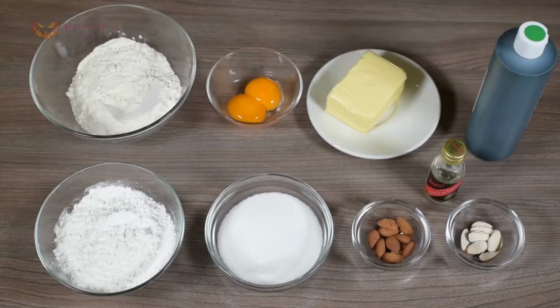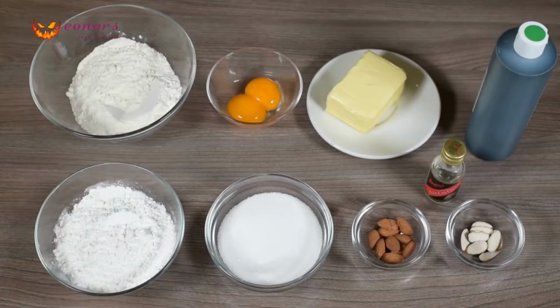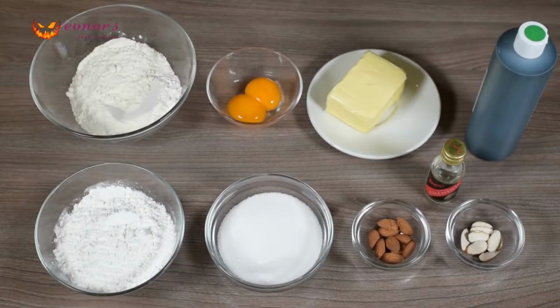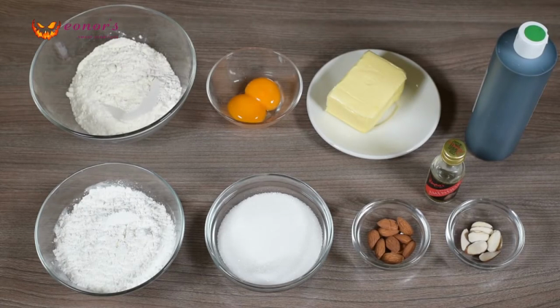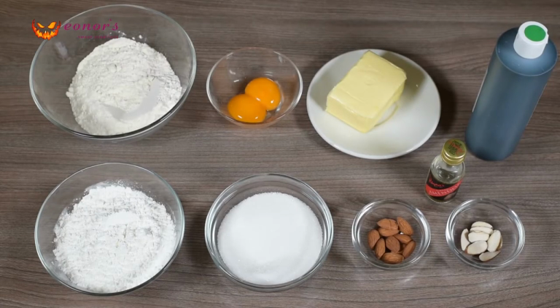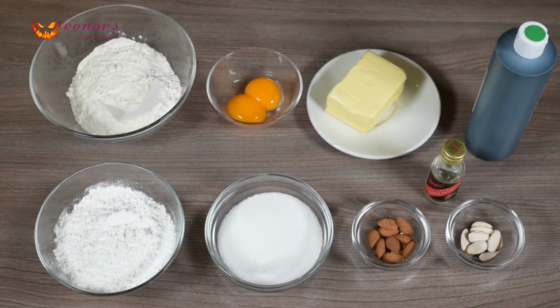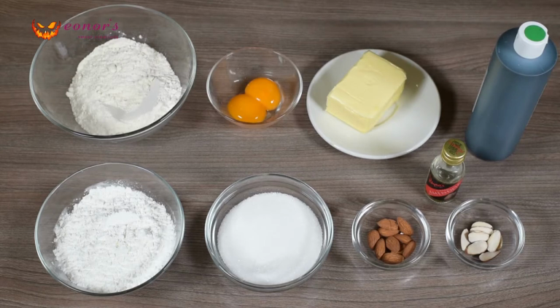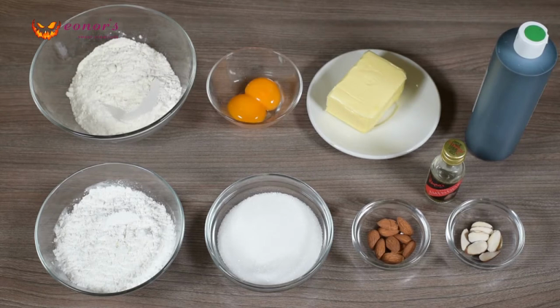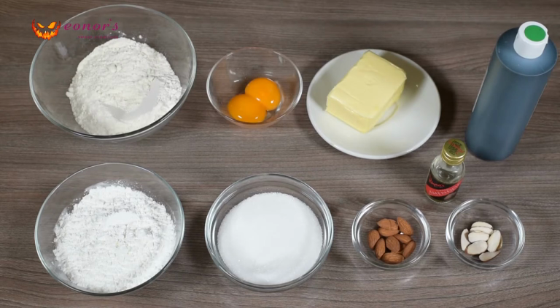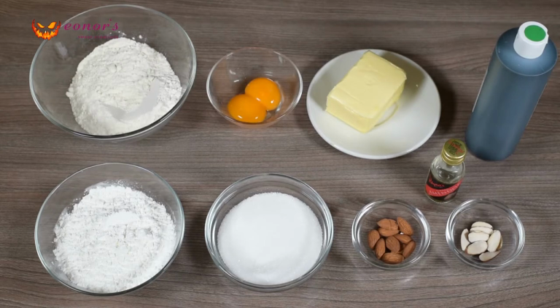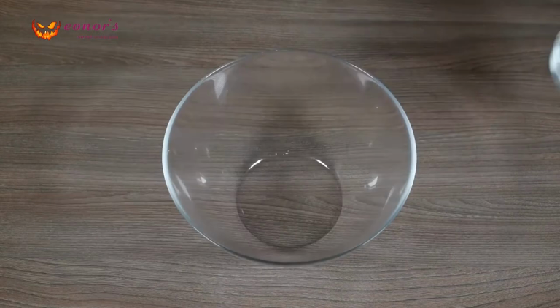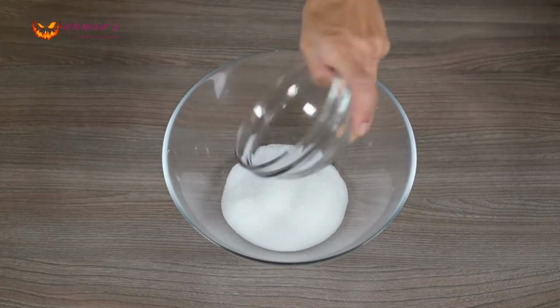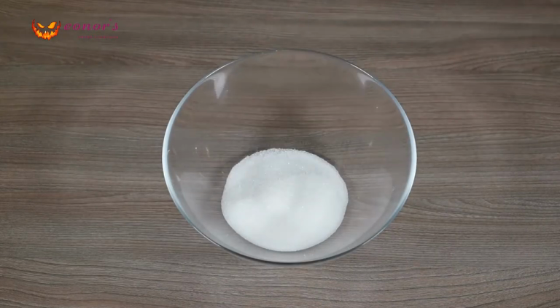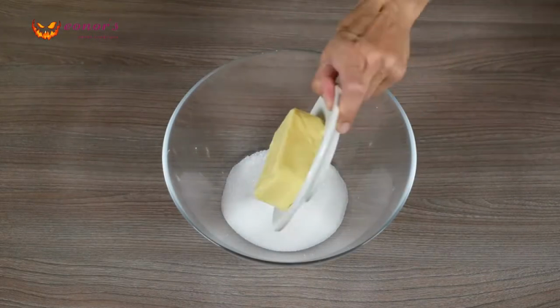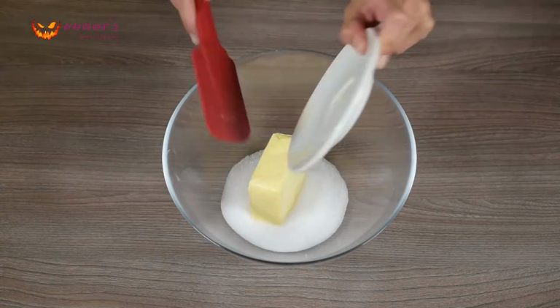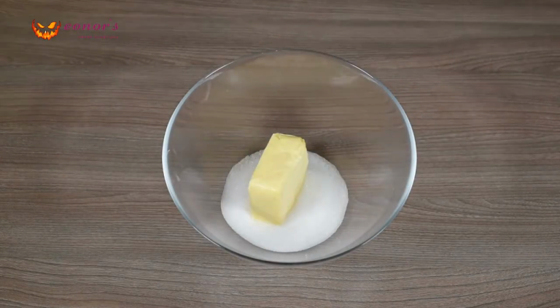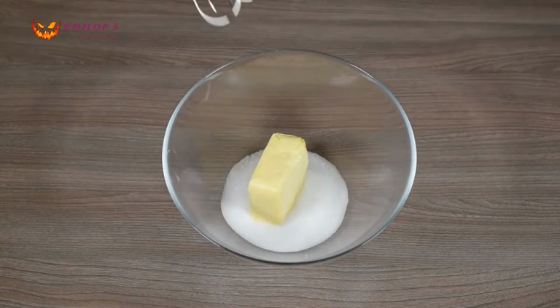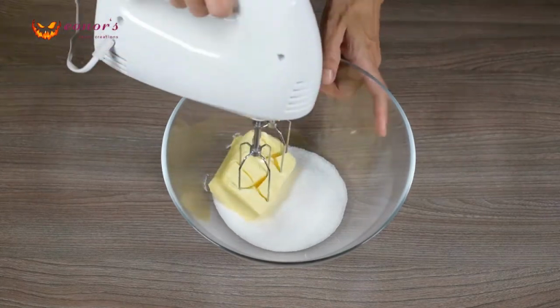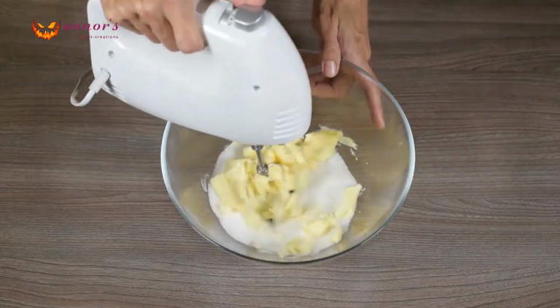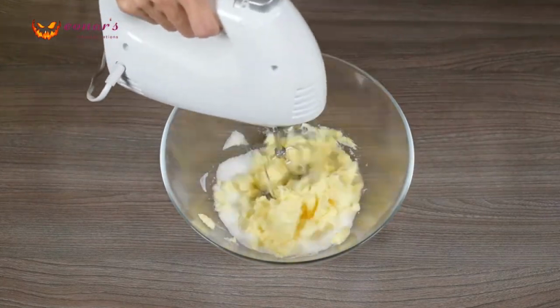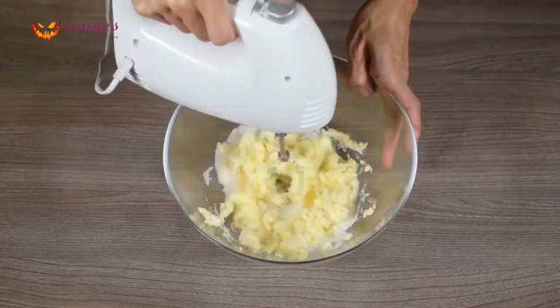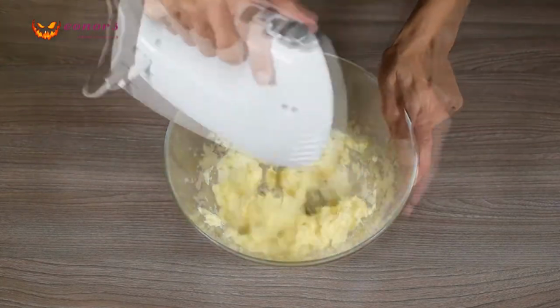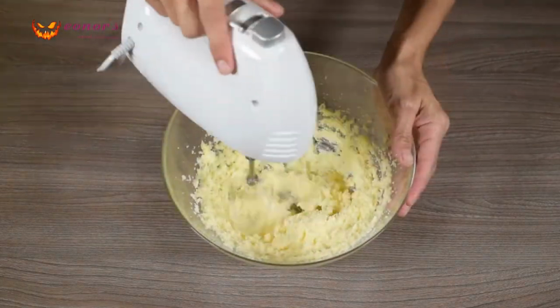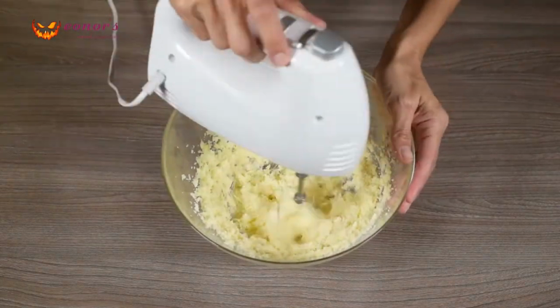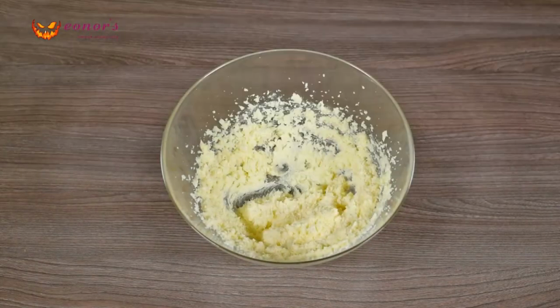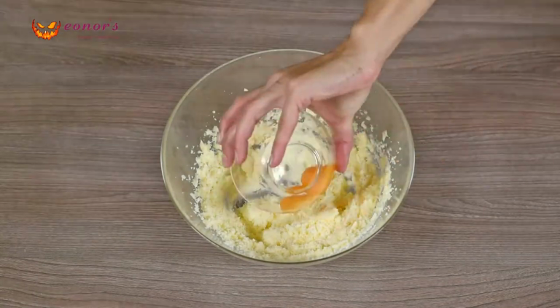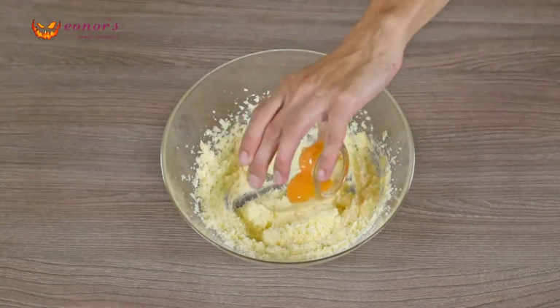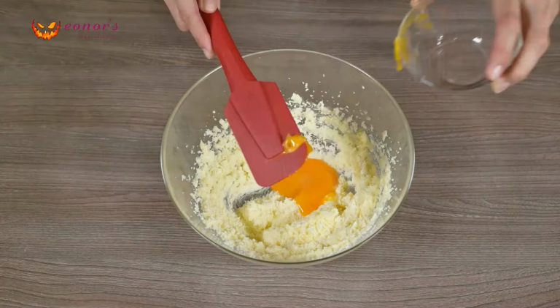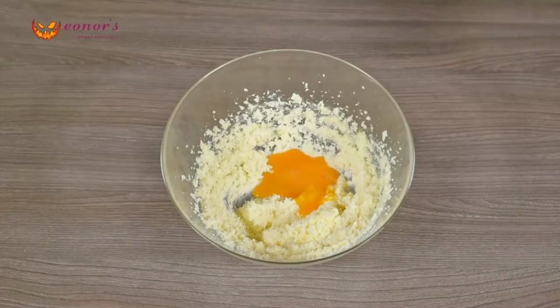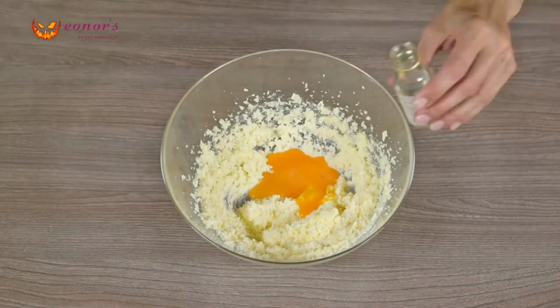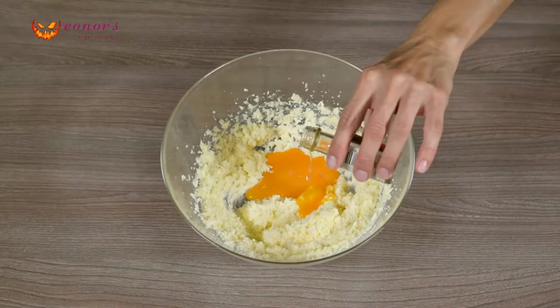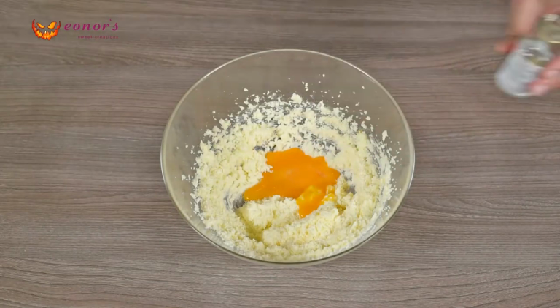Full list of ingredients and quantities are listed below in the description box. First, beat the sugar and margarine together until smooth and creamy. Then add the 2 egg yolks and the almond extract and beat it again.